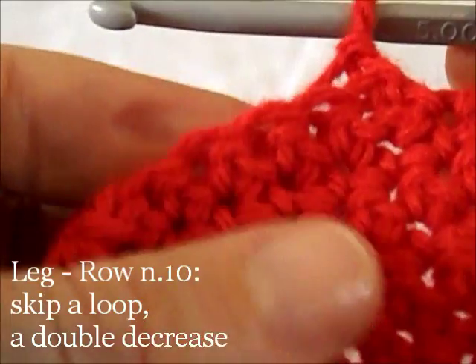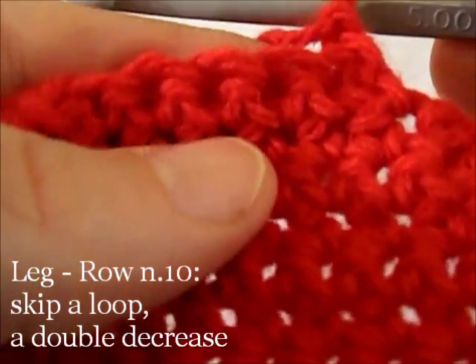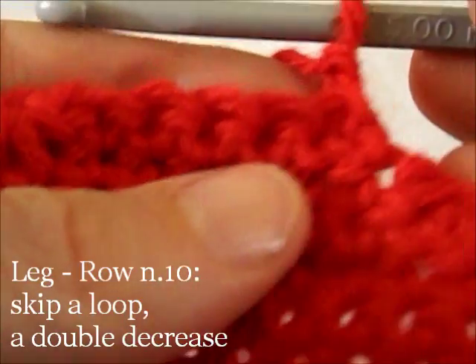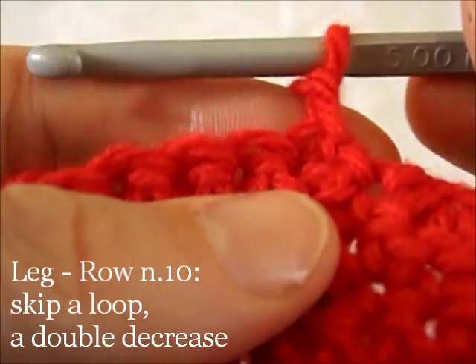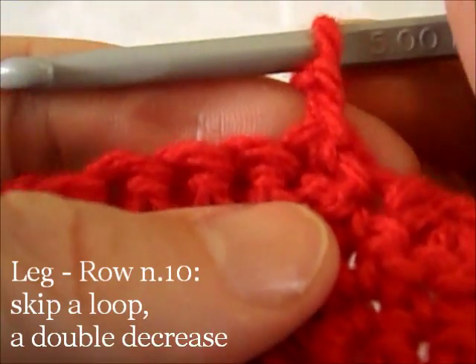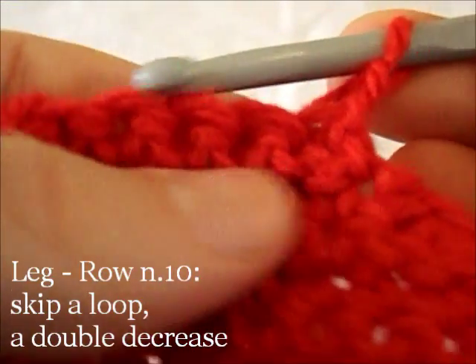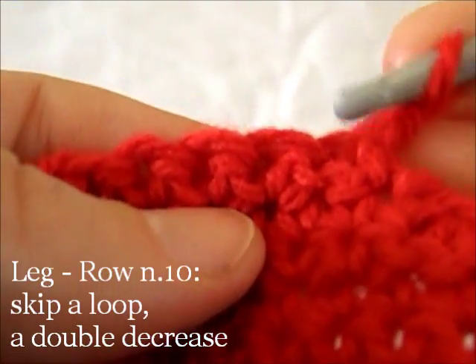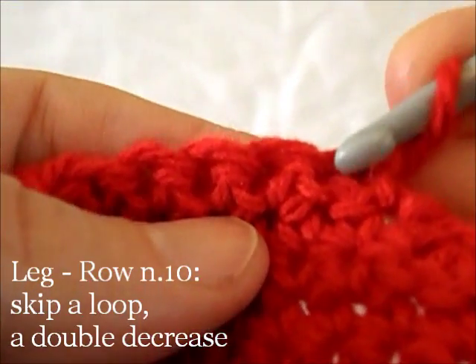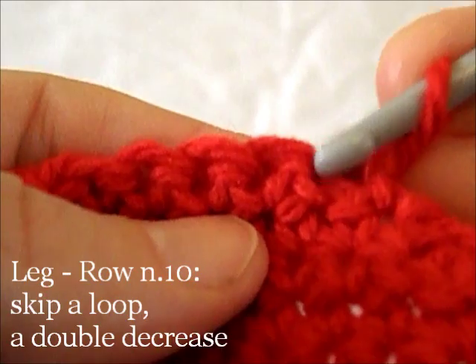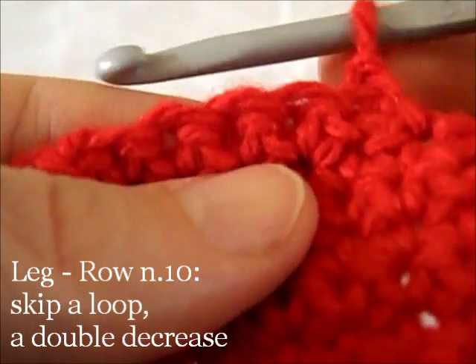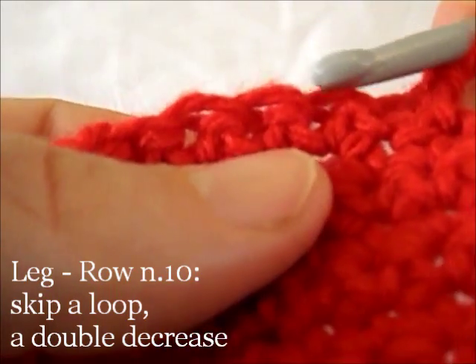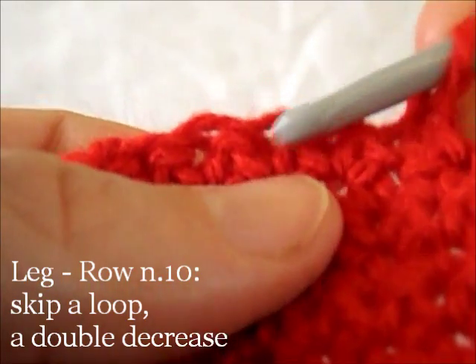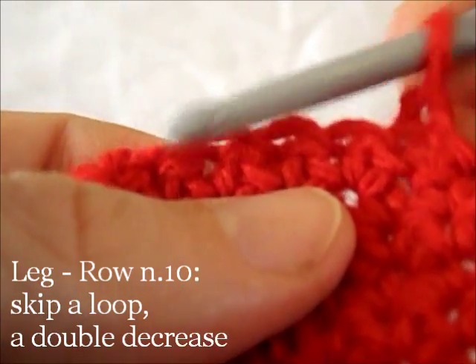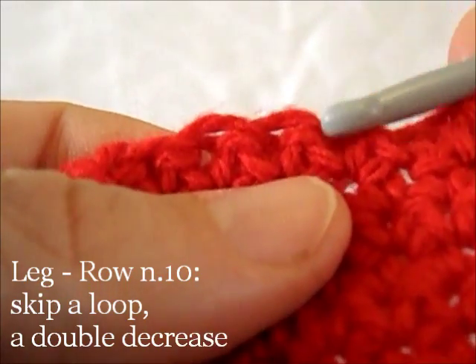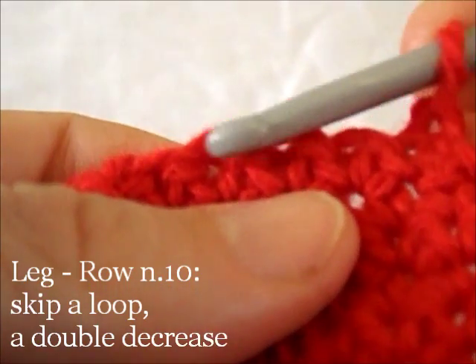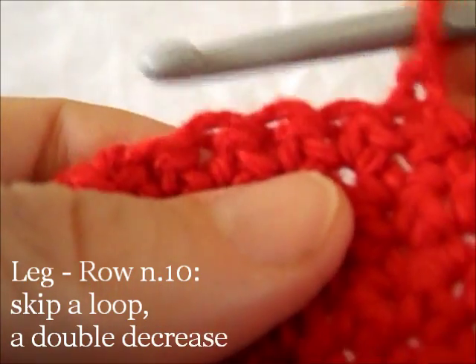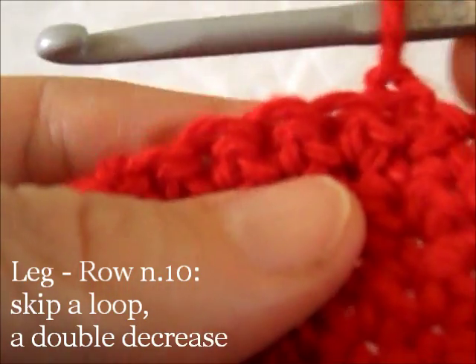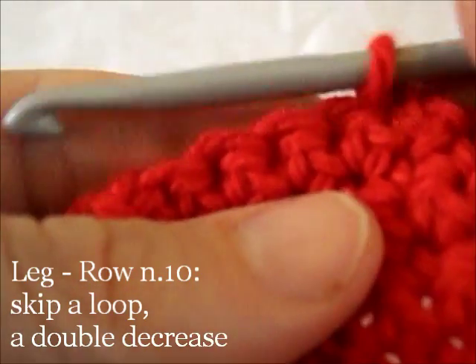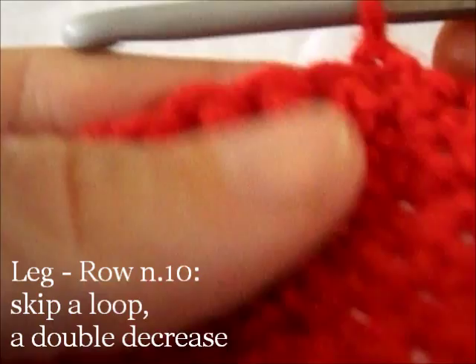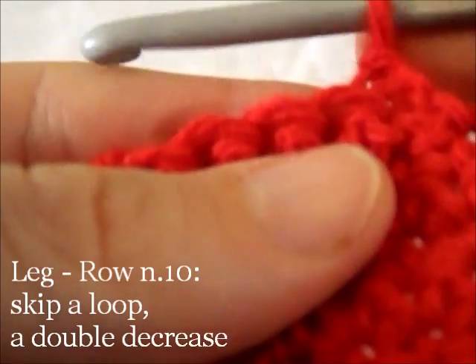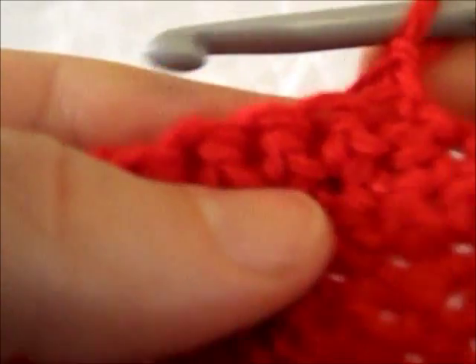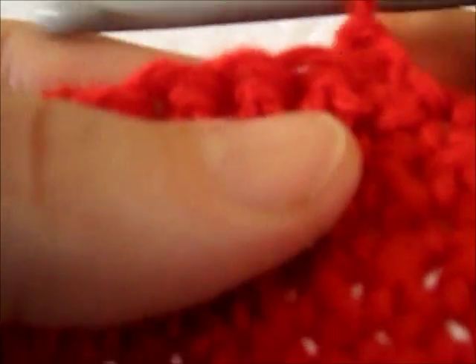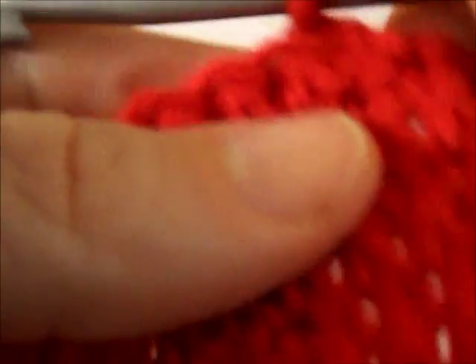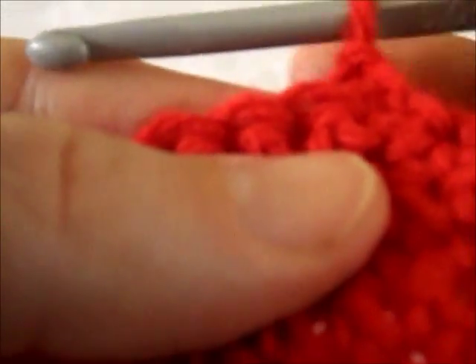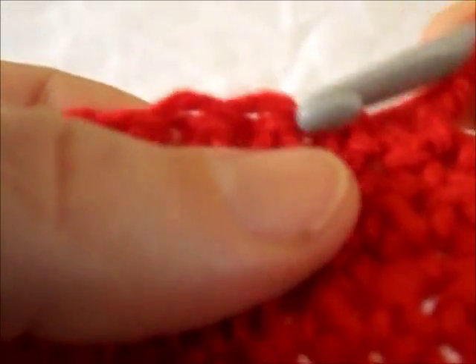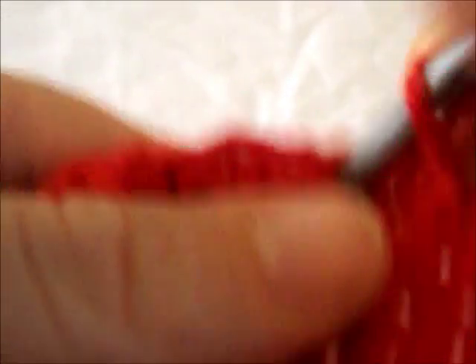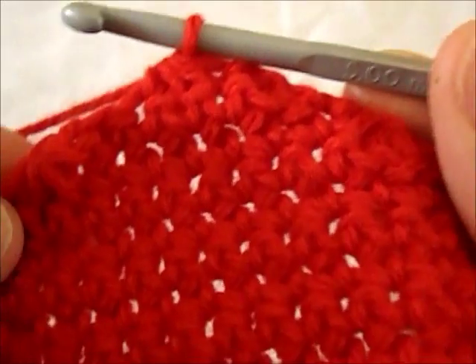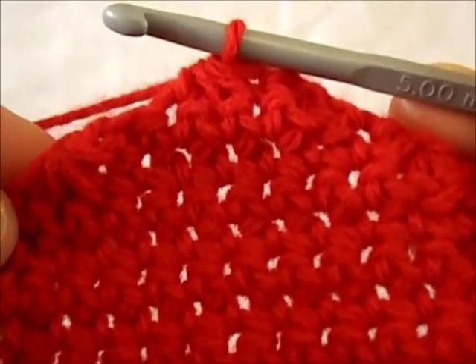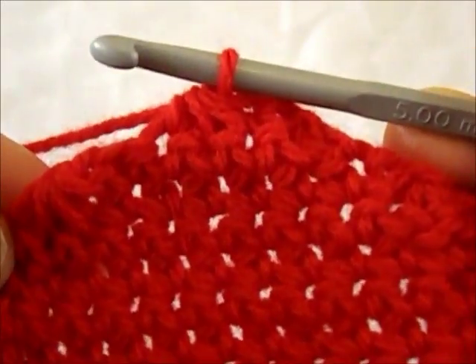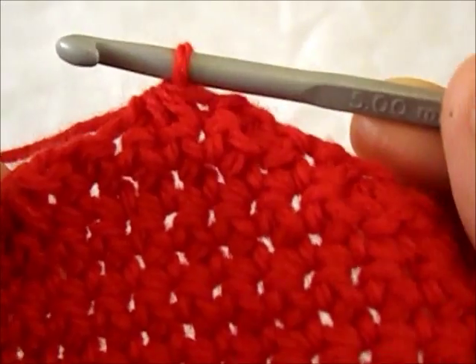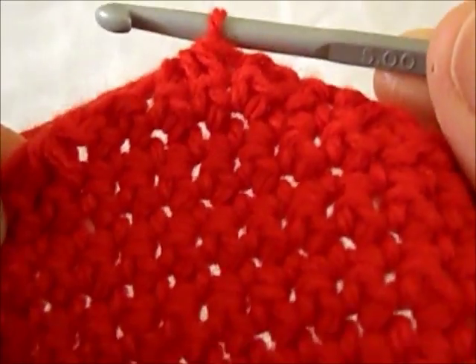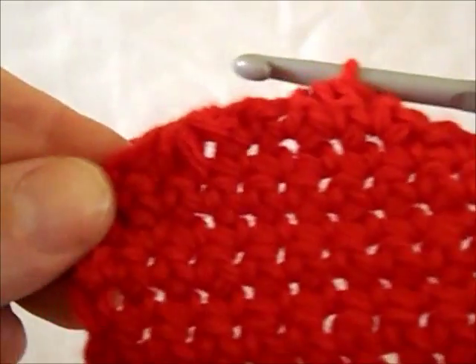10th row: skip a base loop and in the other 3 loops work a double decrease. And now we have this triangular shape.